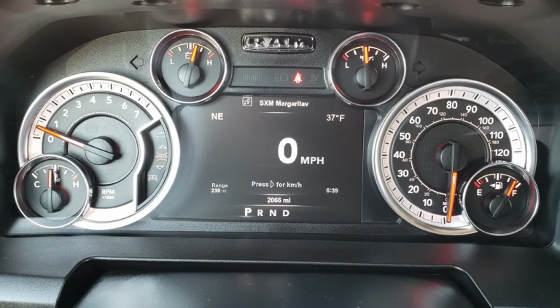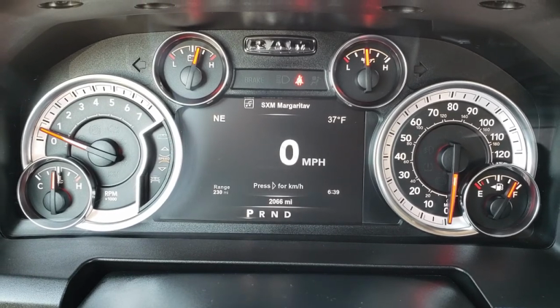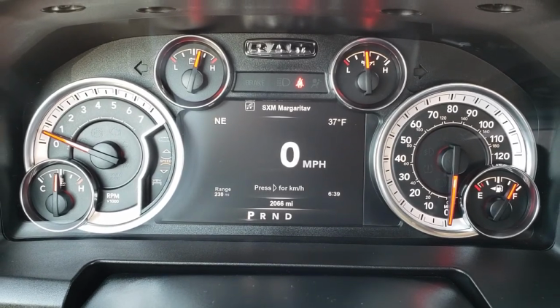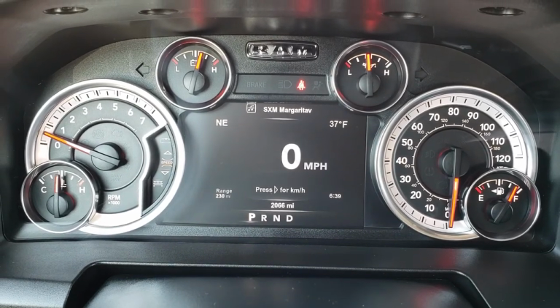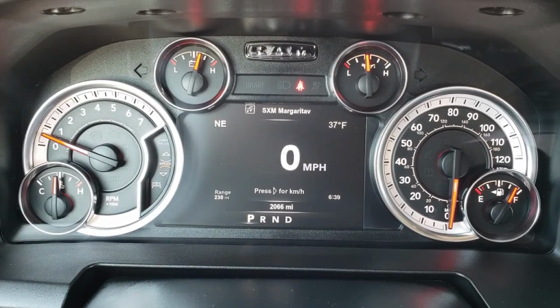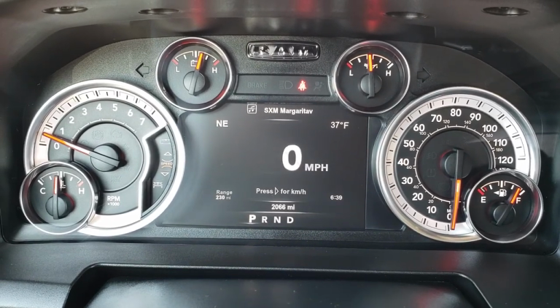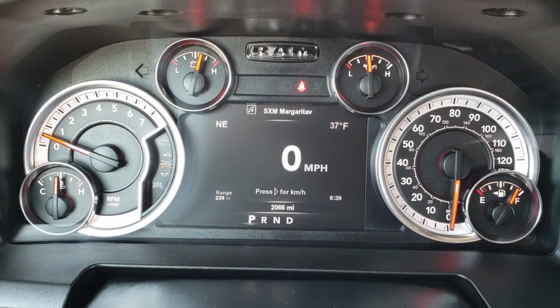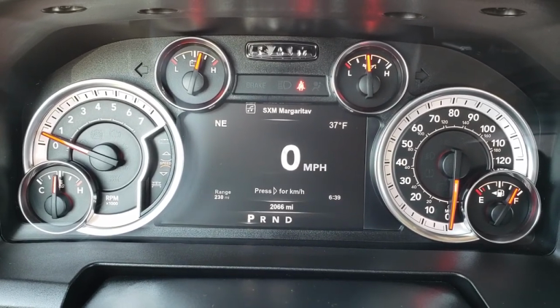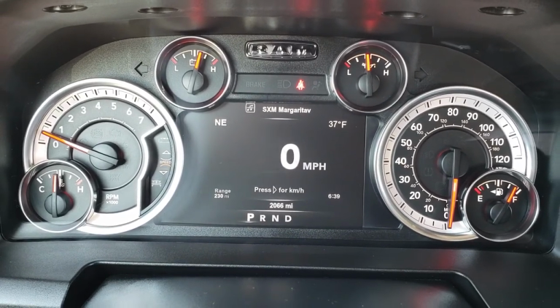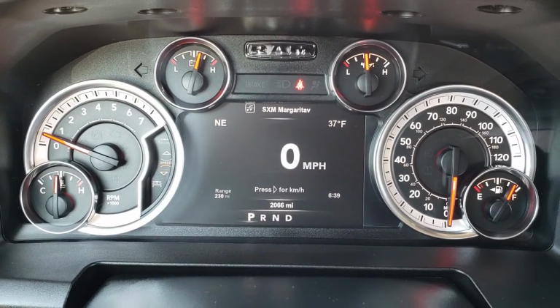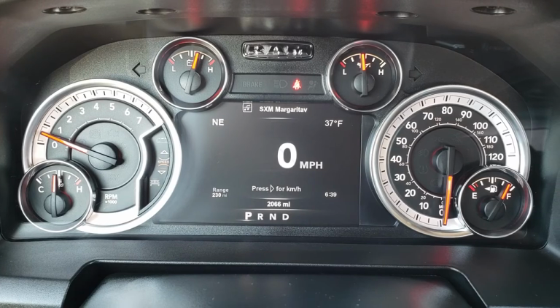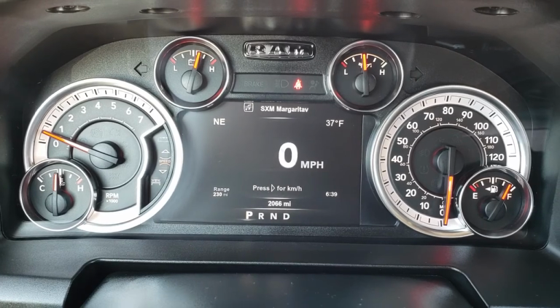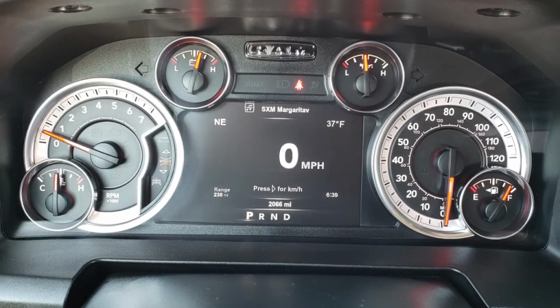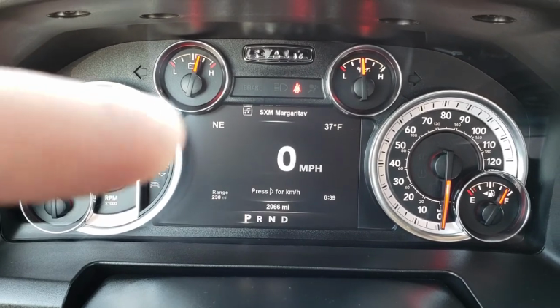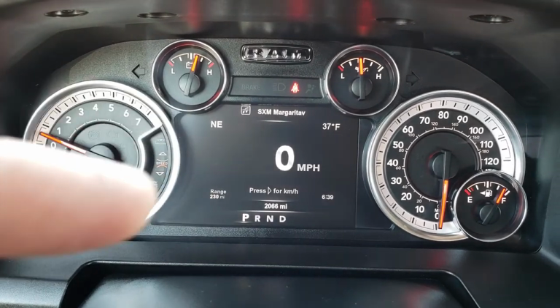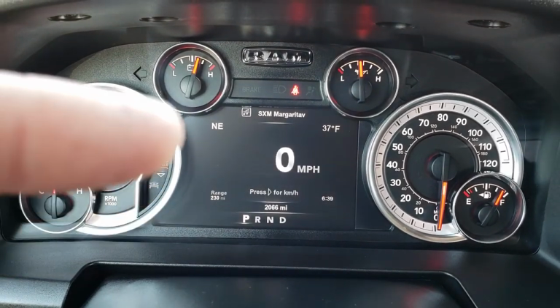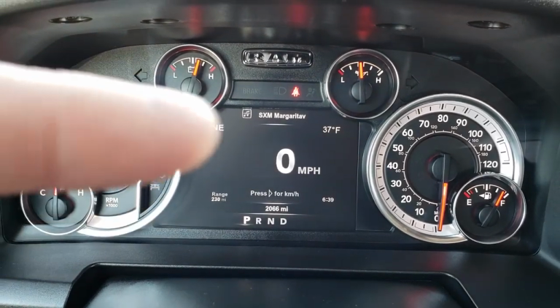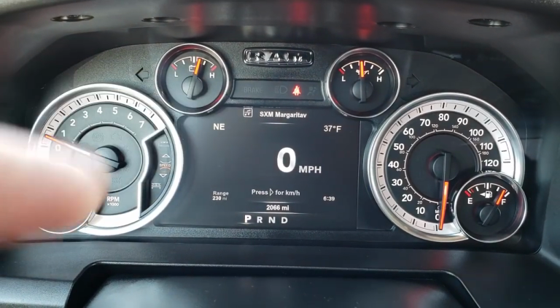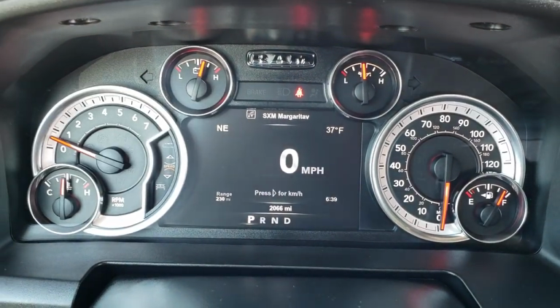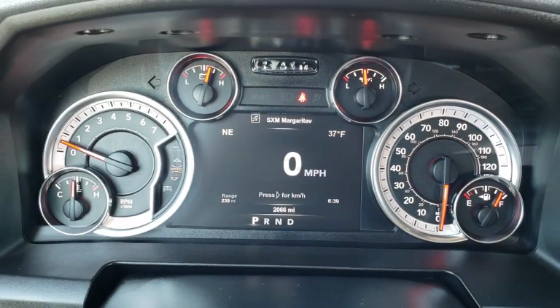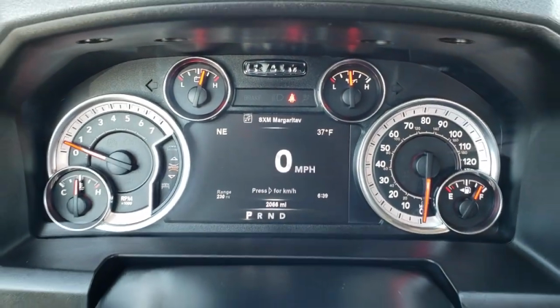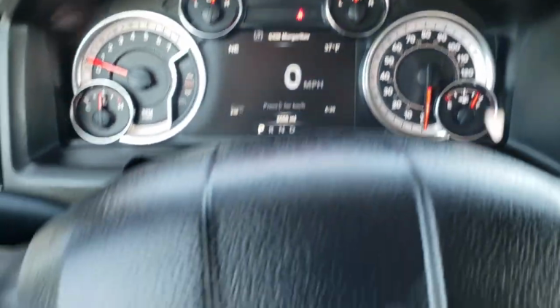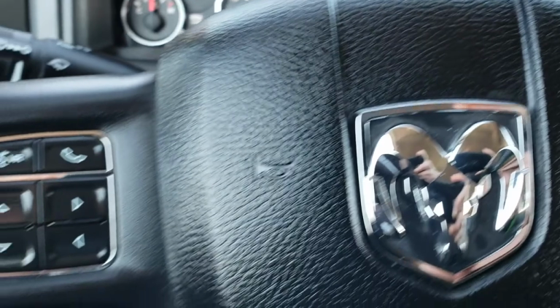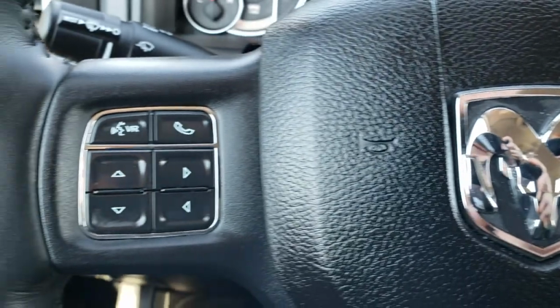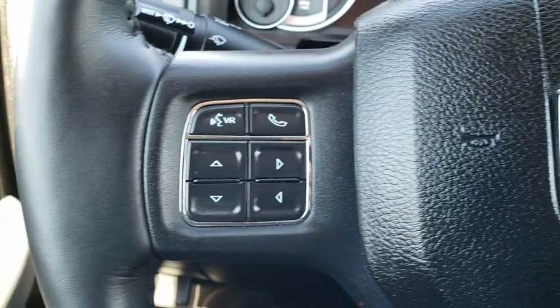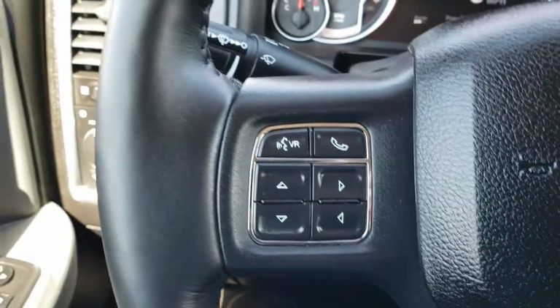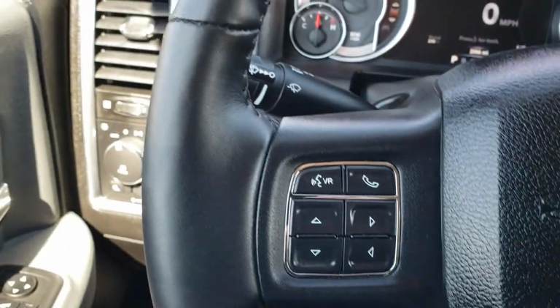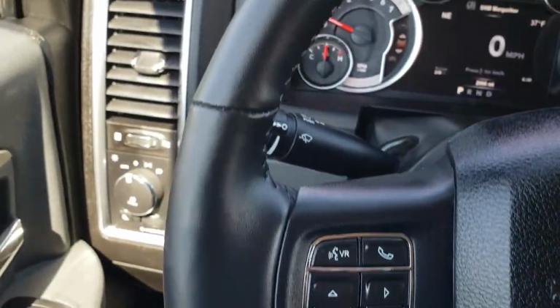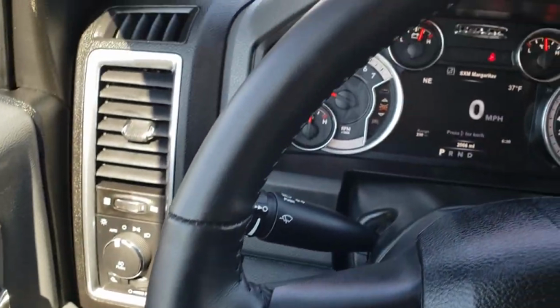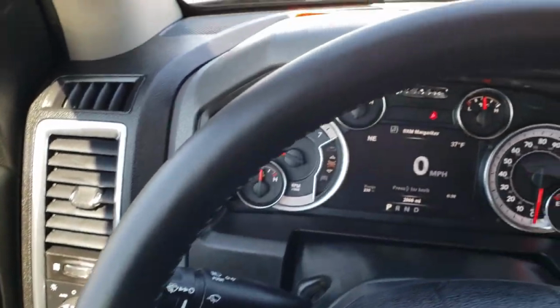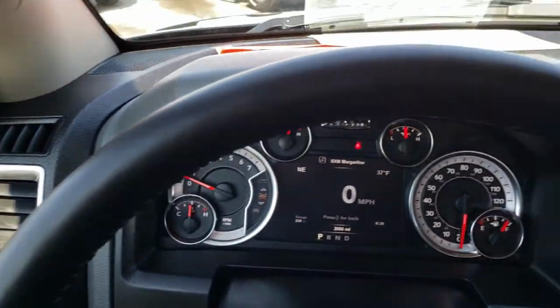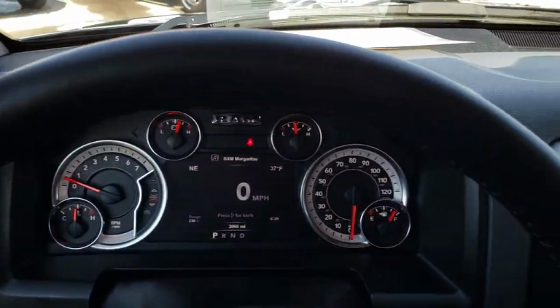You can do the clock in the bottom, or put them wherever you want — they're all customizable in each one of these corners. Very cool digital speedometer. This one has the heated, leather-wrapped steering wheel.